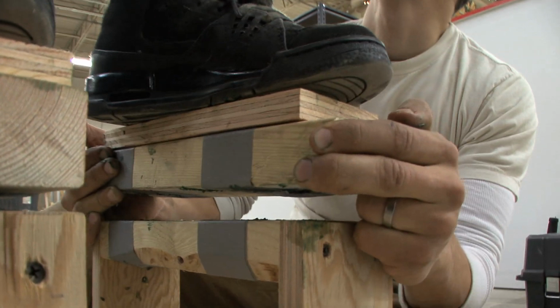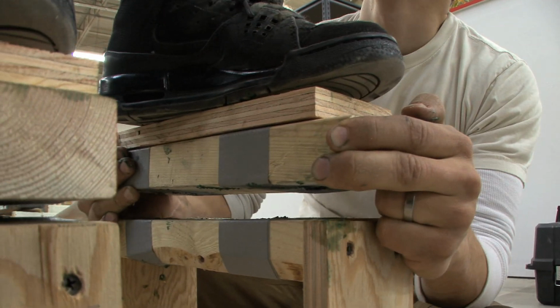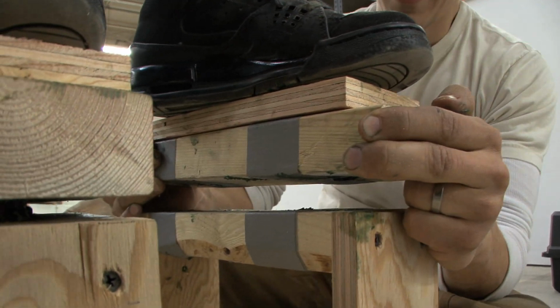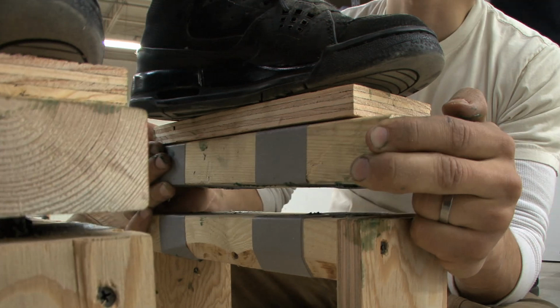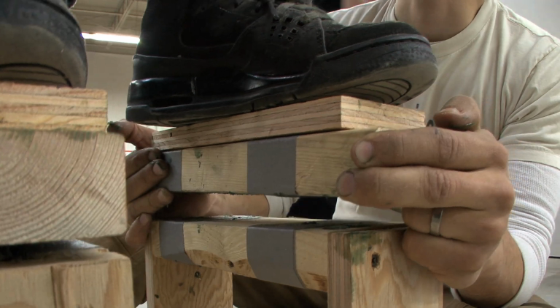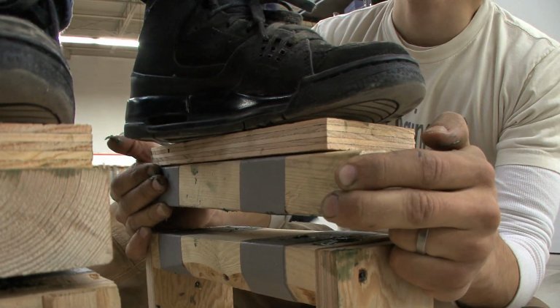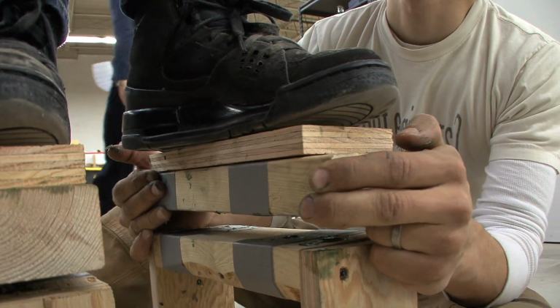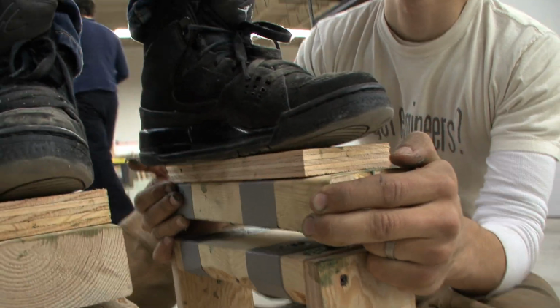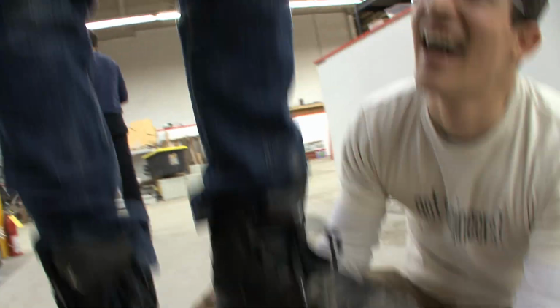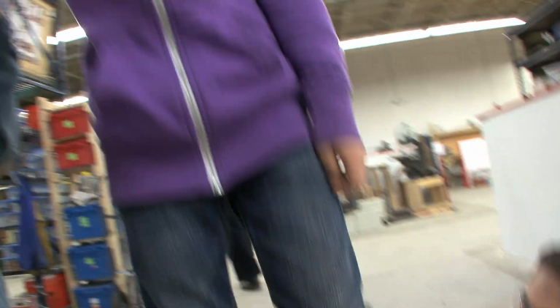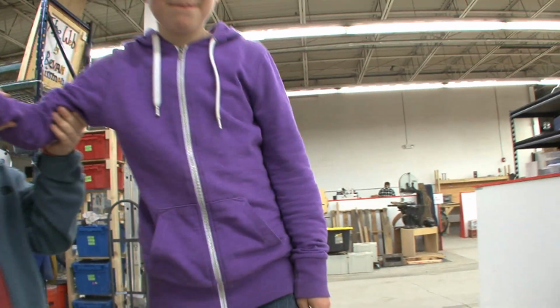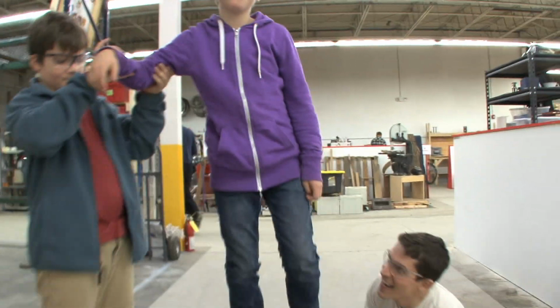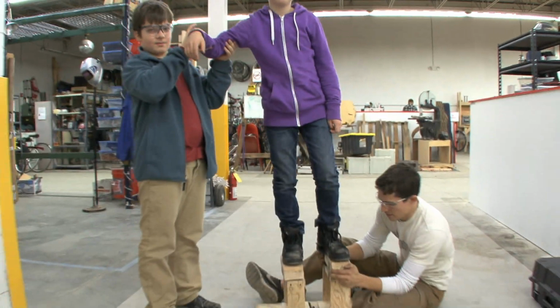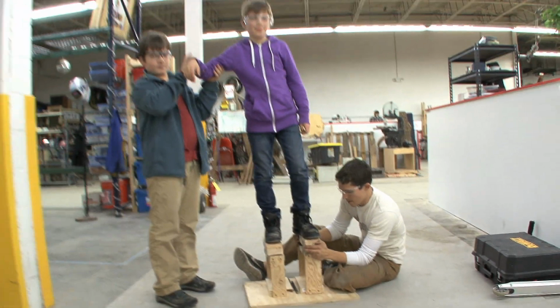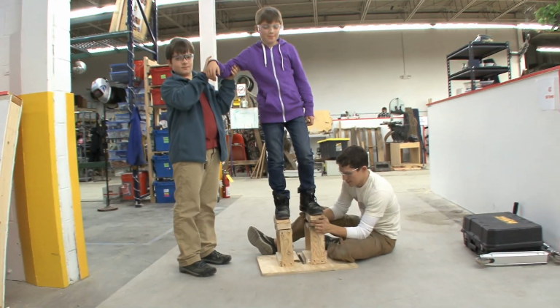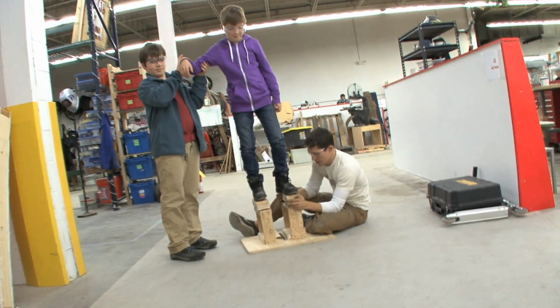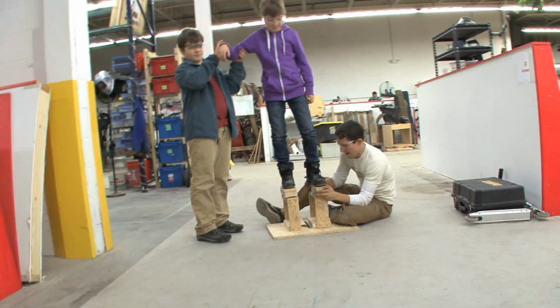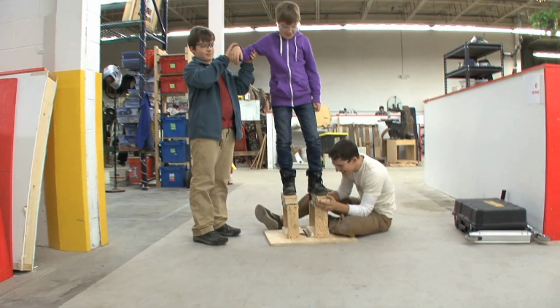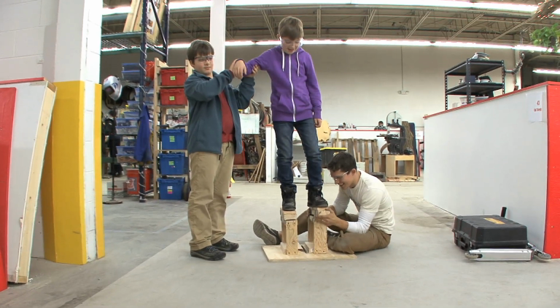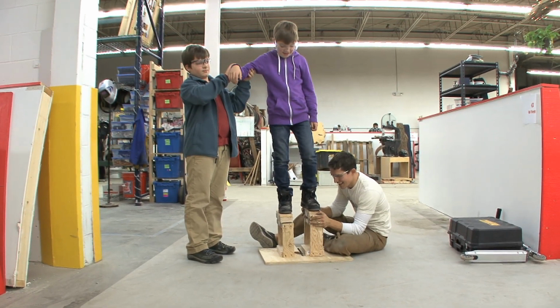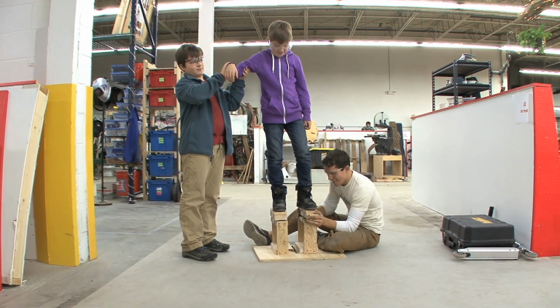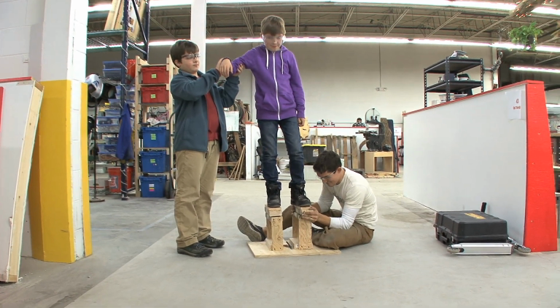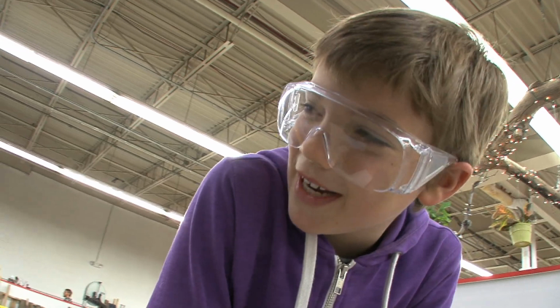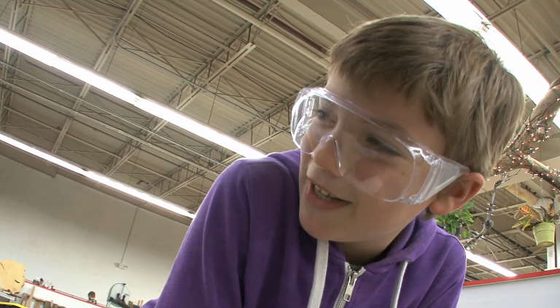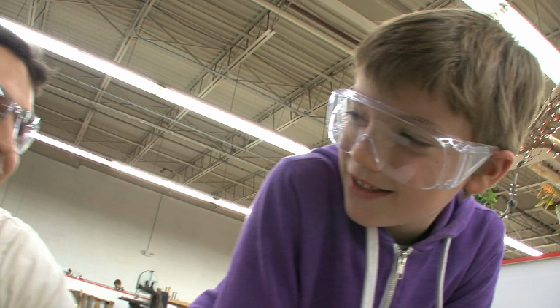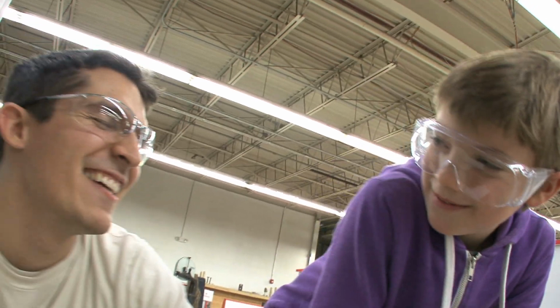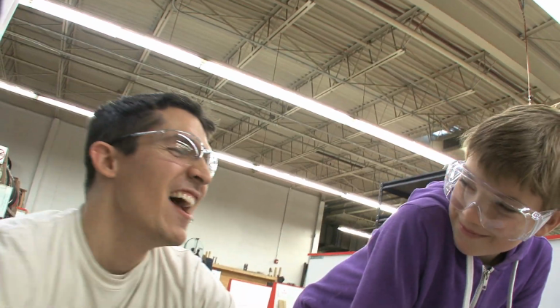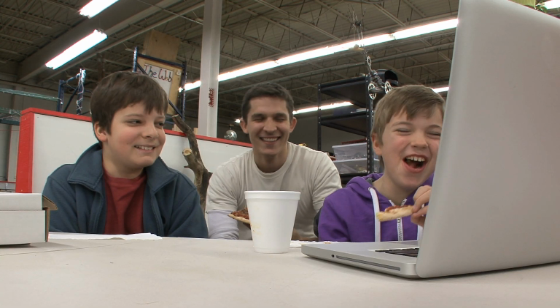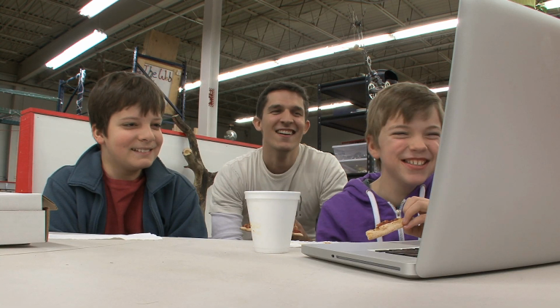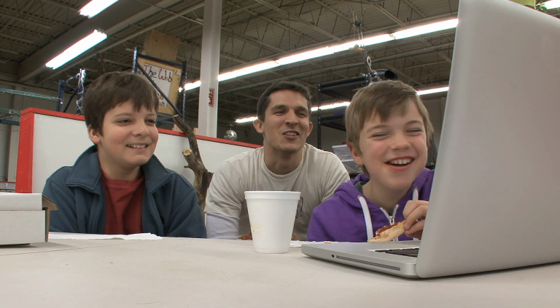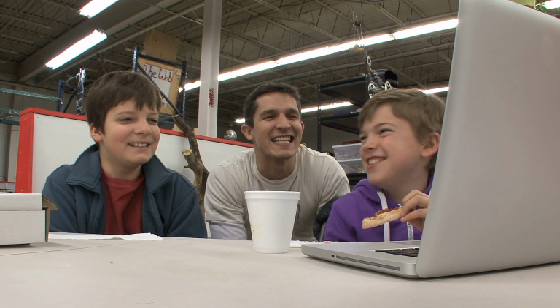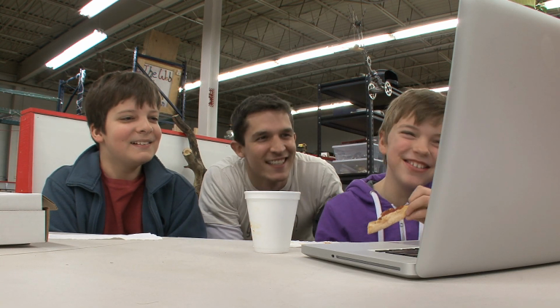I think what I learned is that making hover shoes is a little more complicated than it might seem. What do you think? I think it's pretty complicated. We gotta try making one of those barfing cup videos. What do you think?